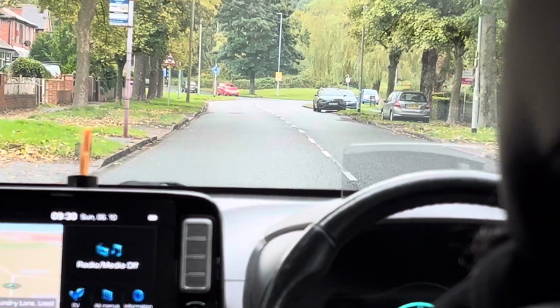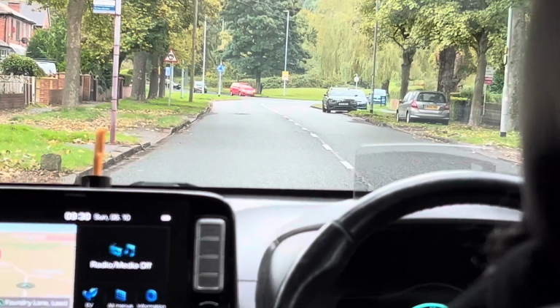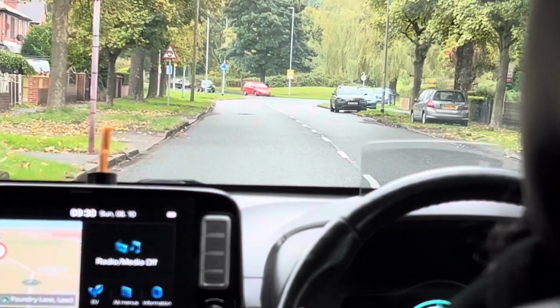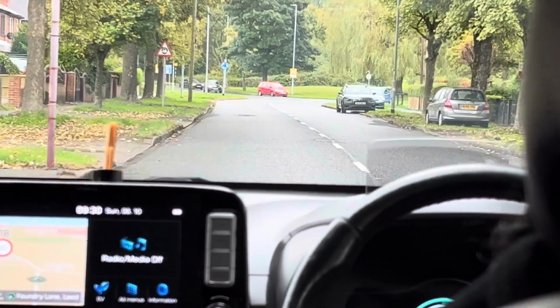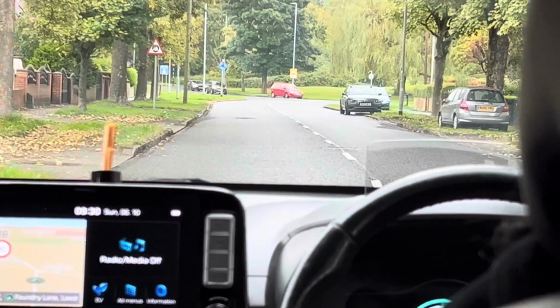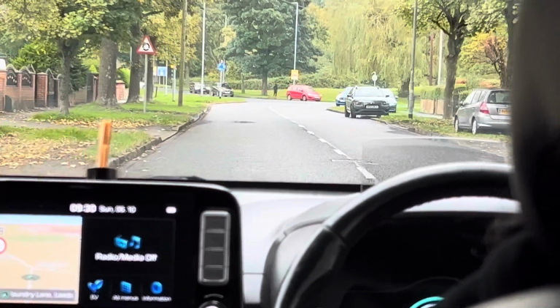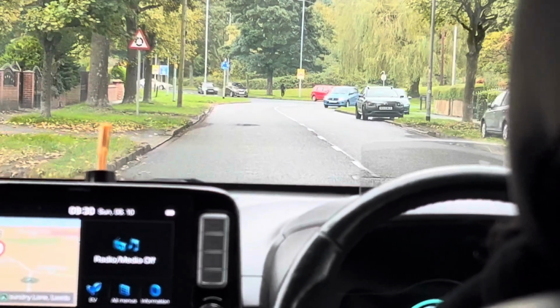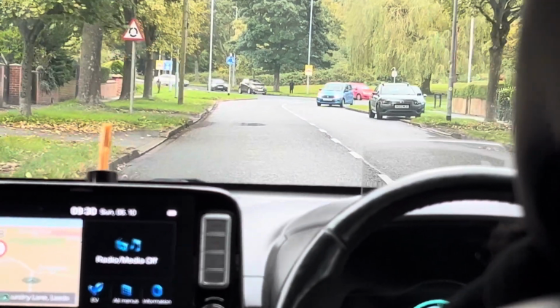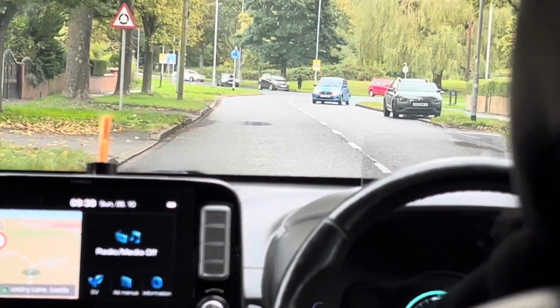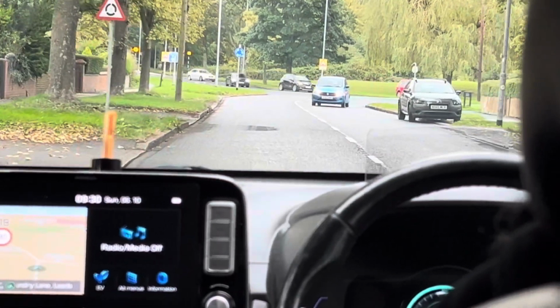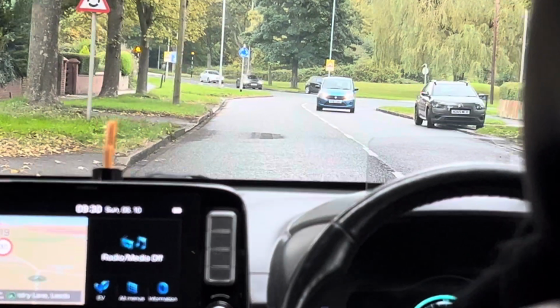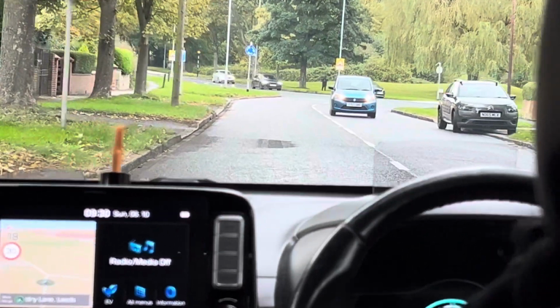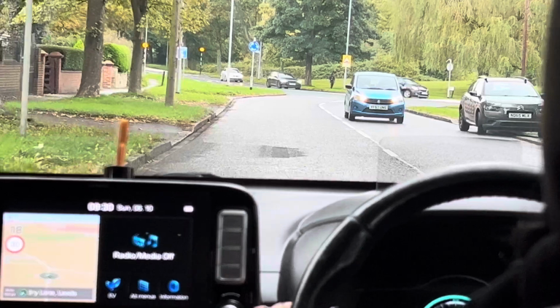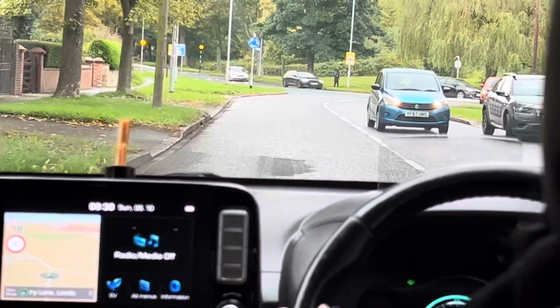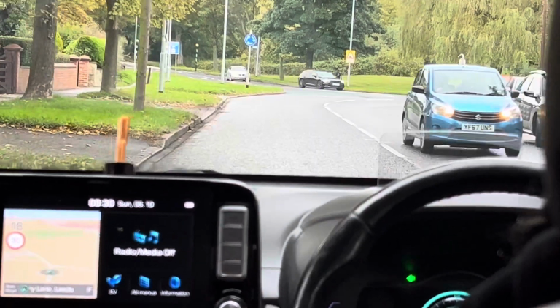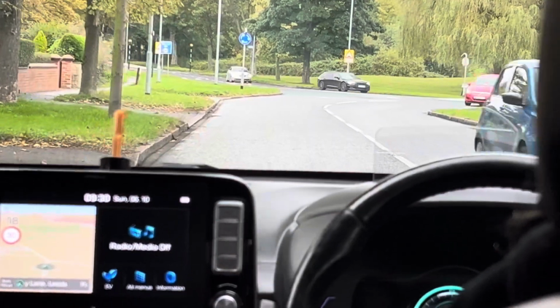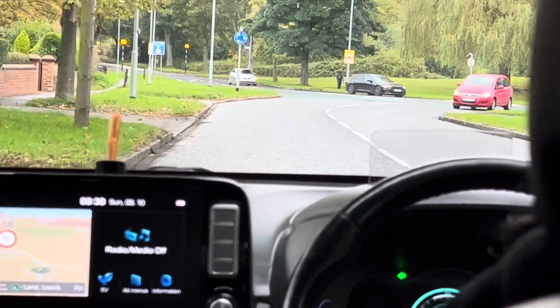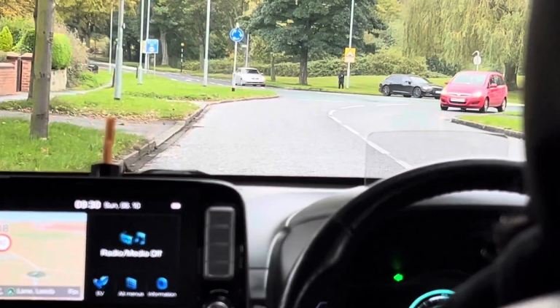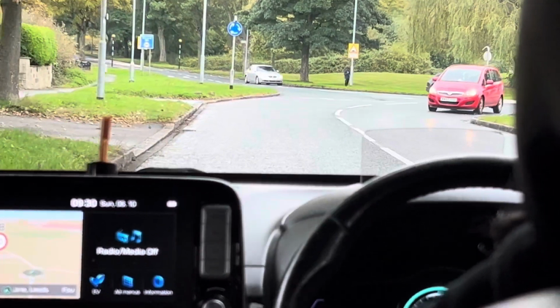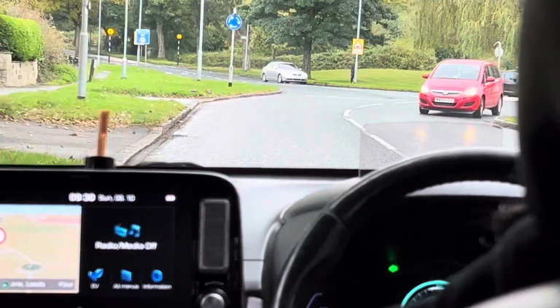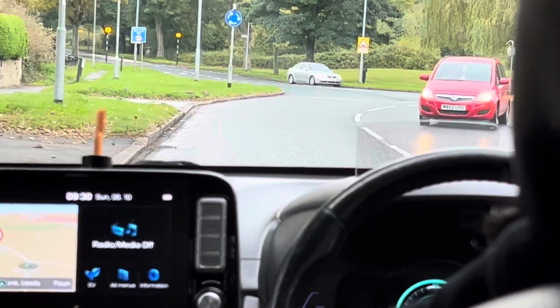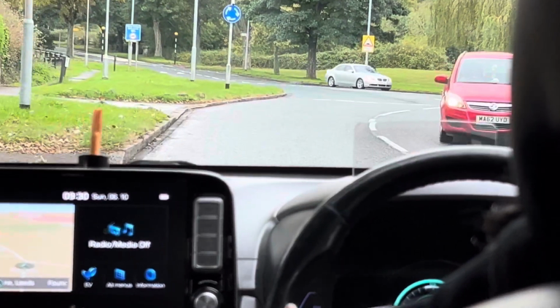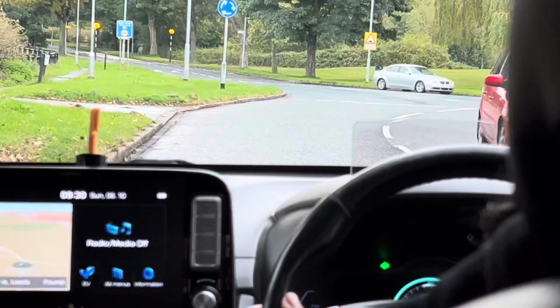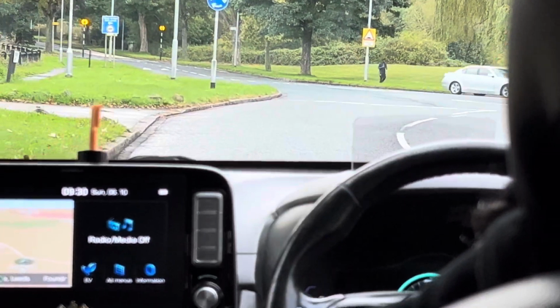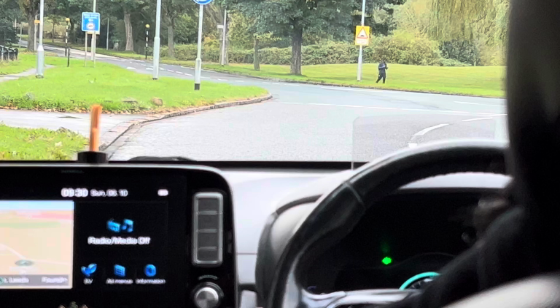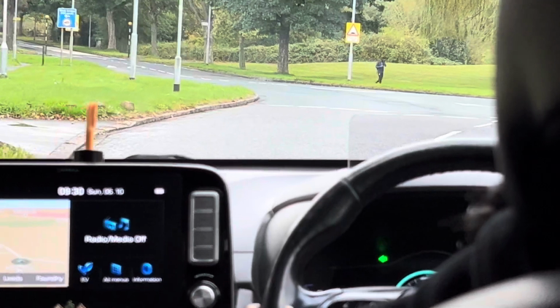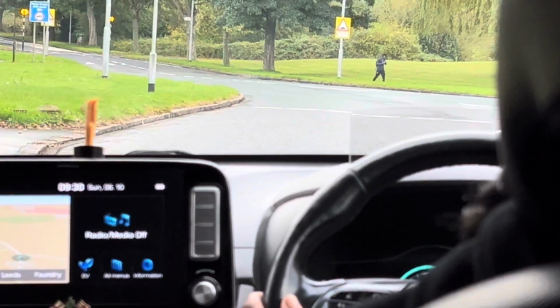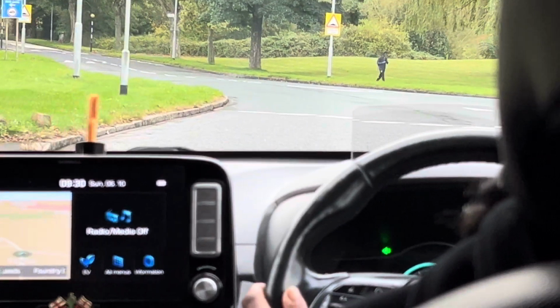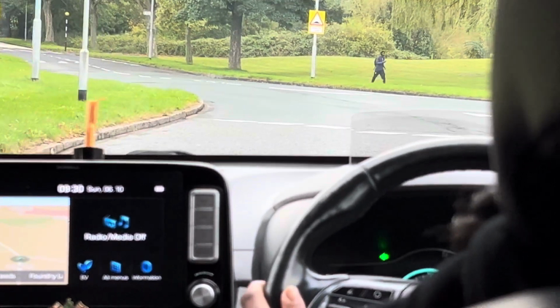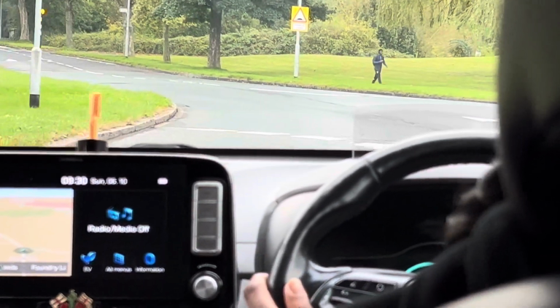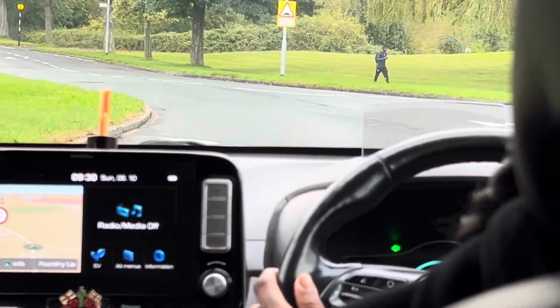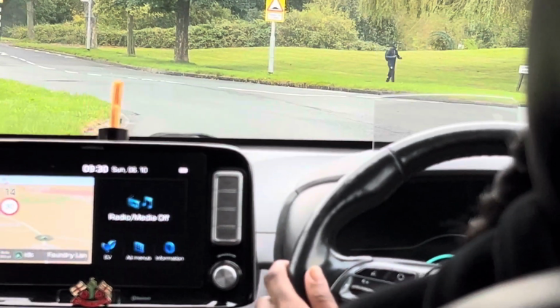At the roundabout, take the first exit left. Try and avoid stopping, so lots and lots of mirror checks. If you do have to stop, that's fine.